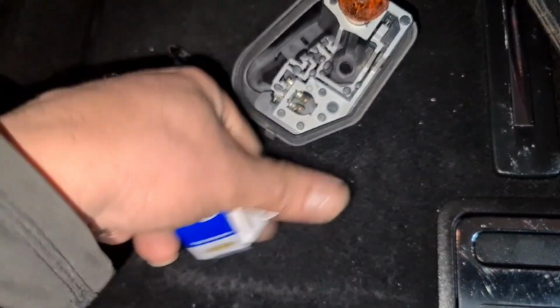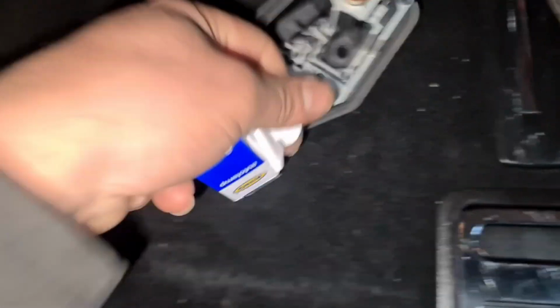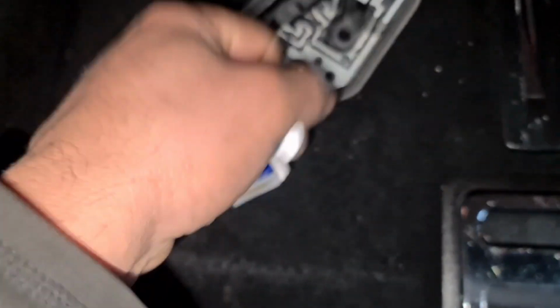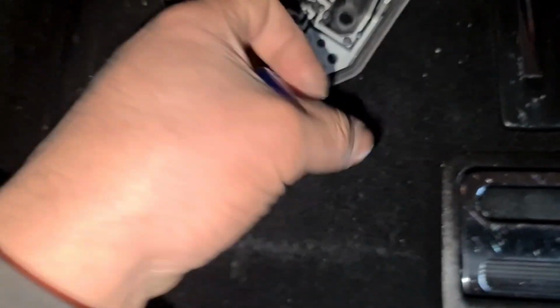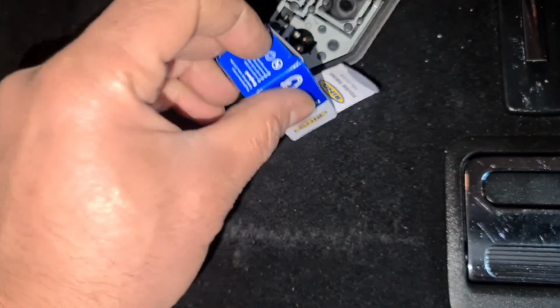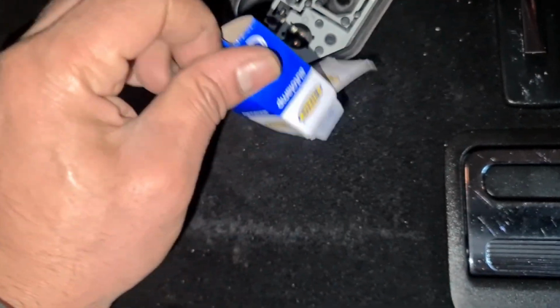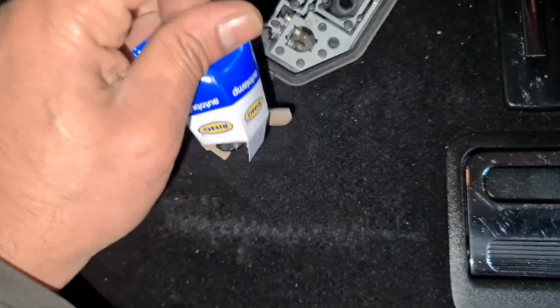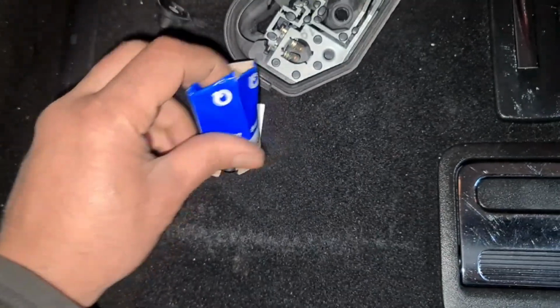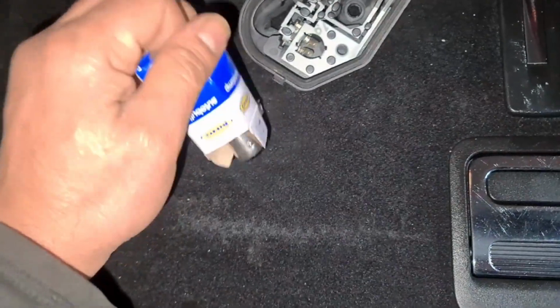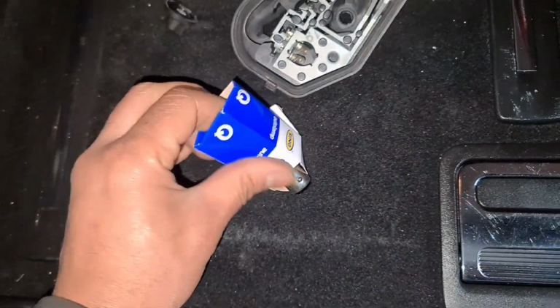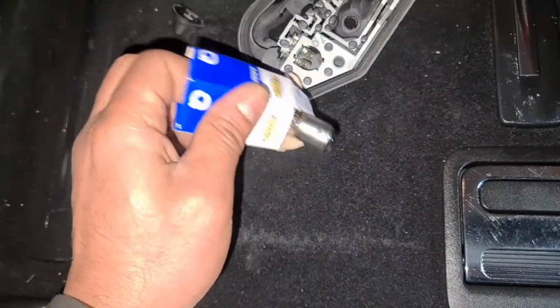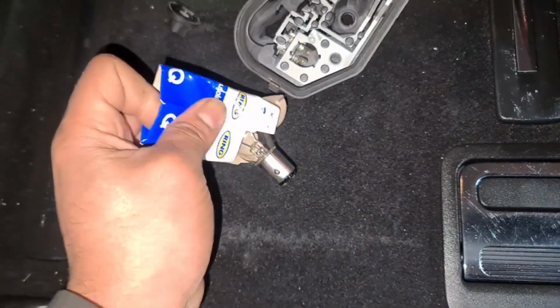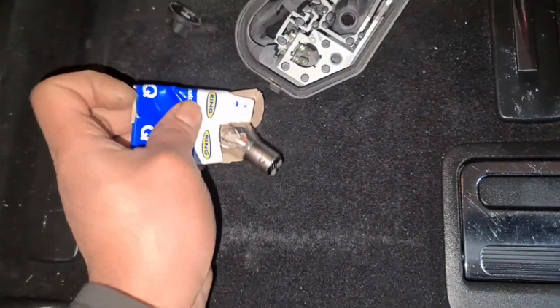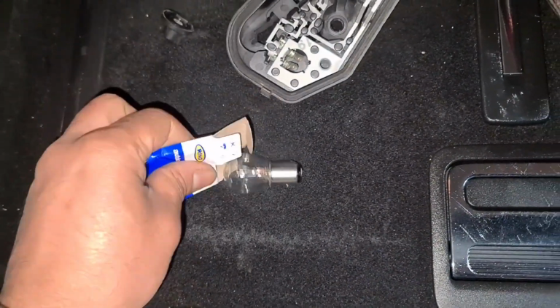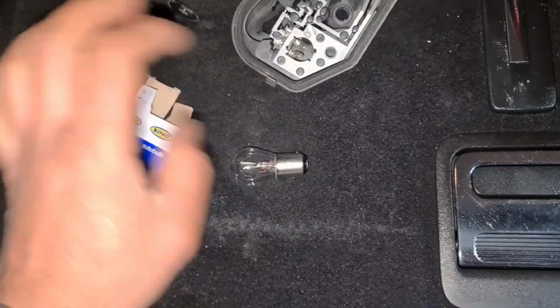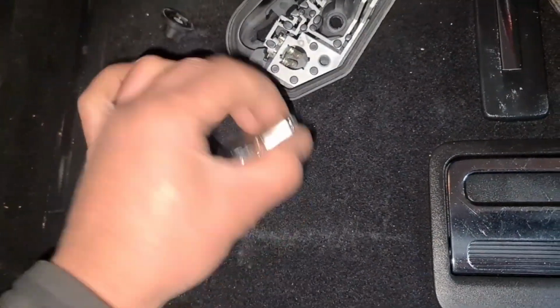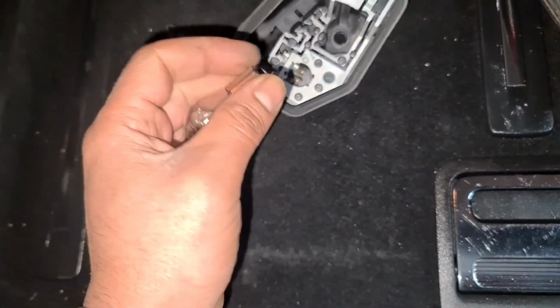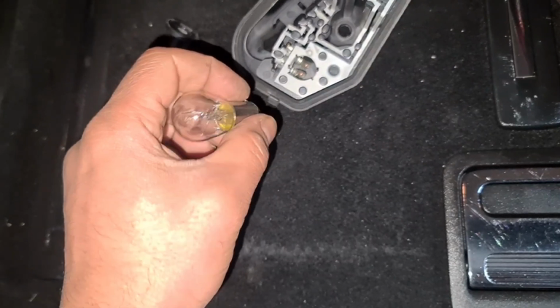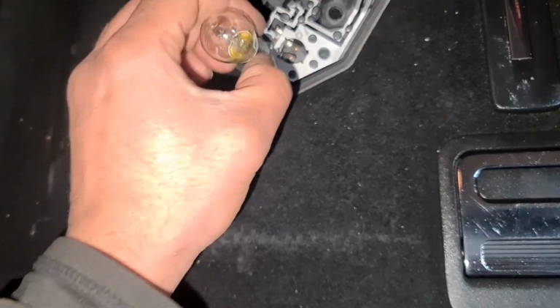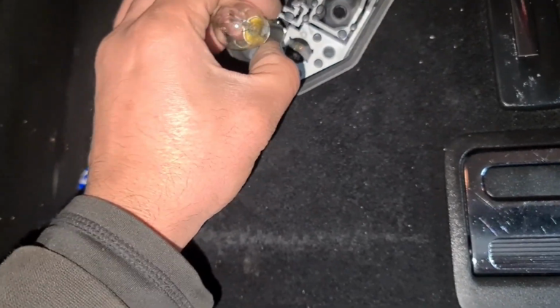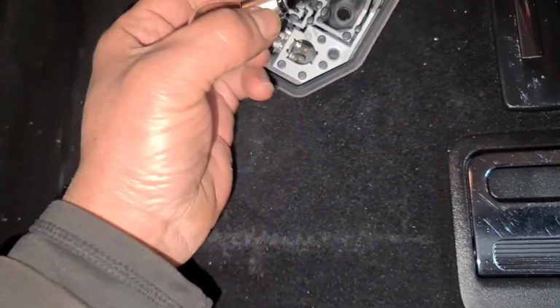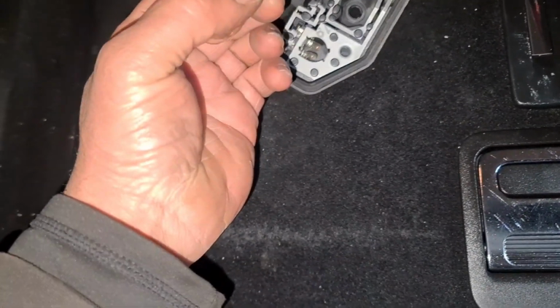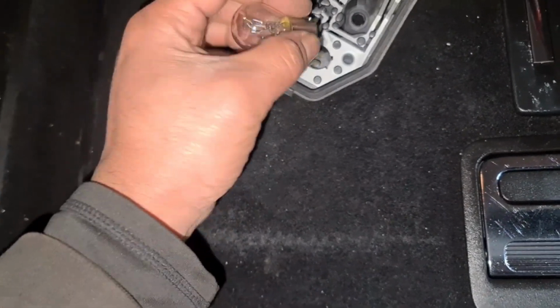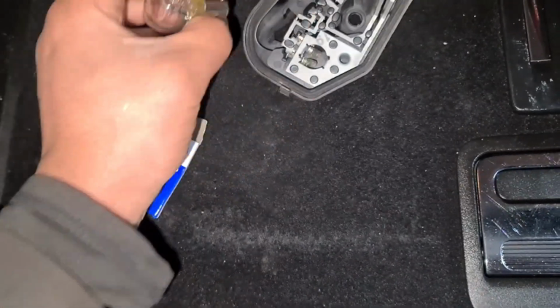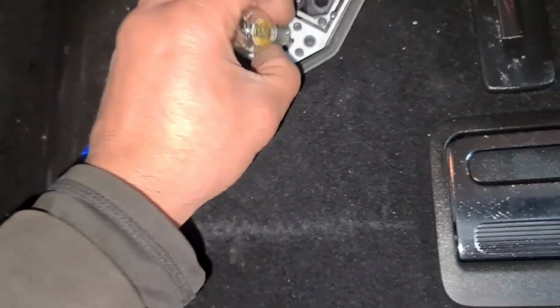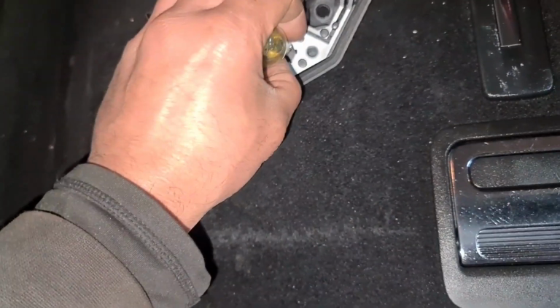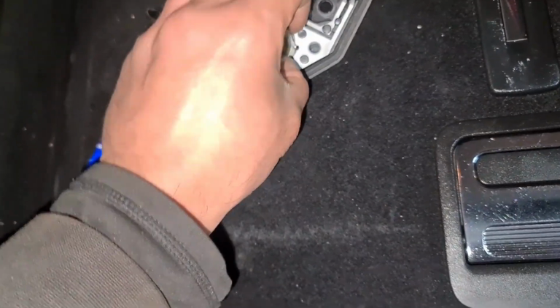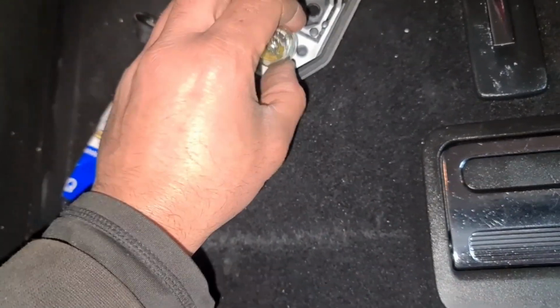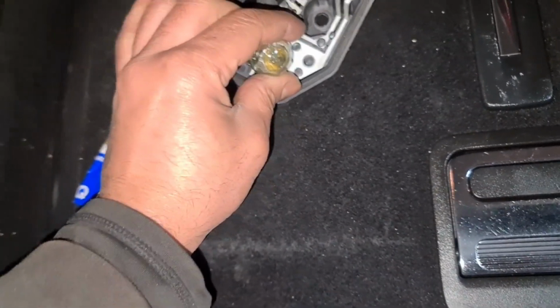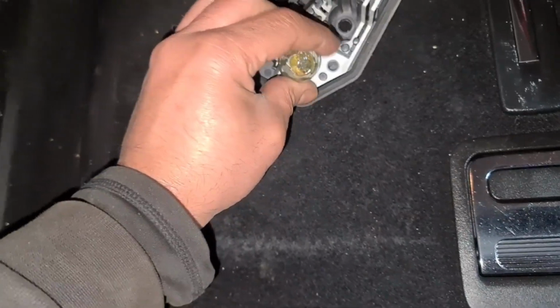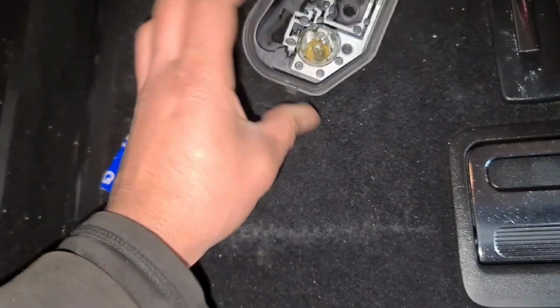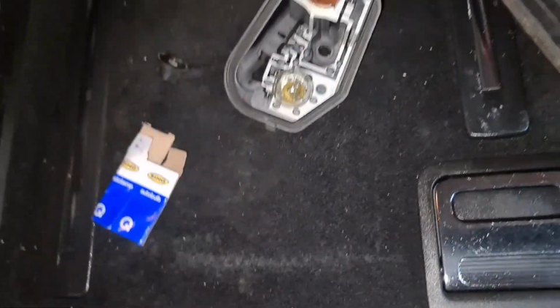Get the new one out, put it on. Job done.